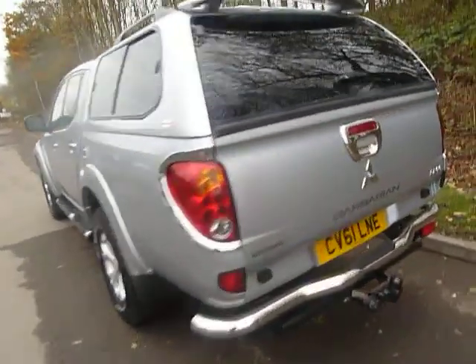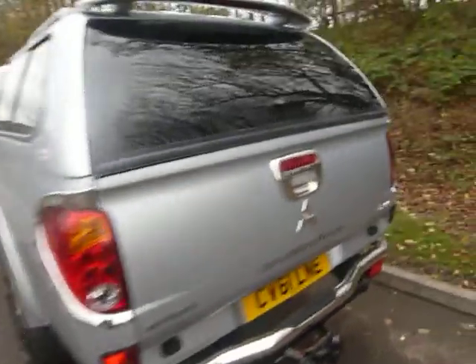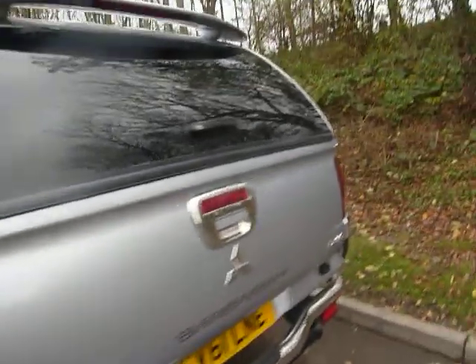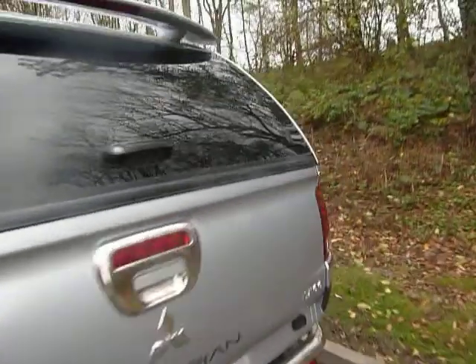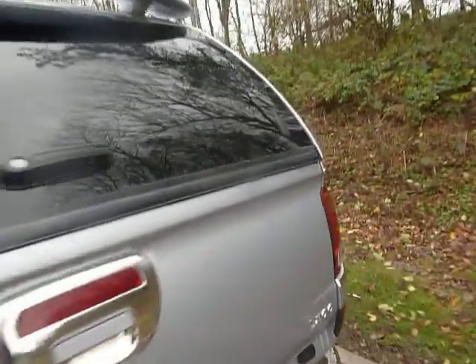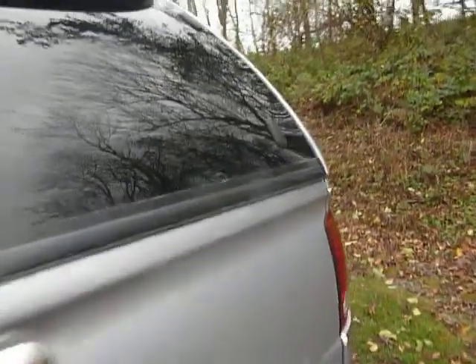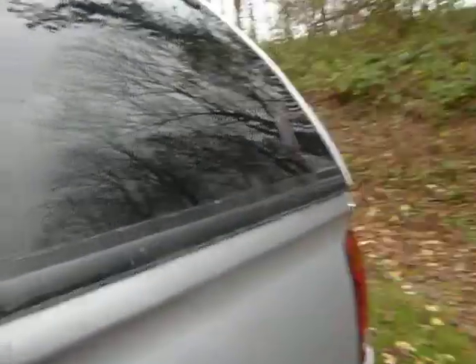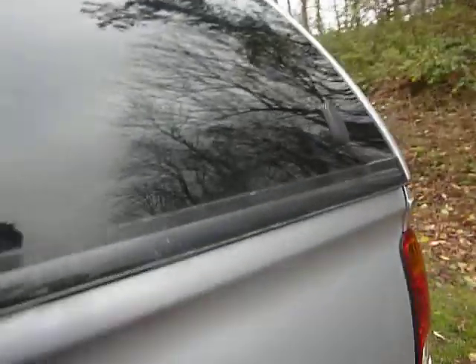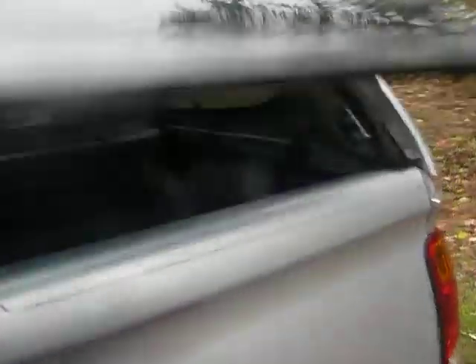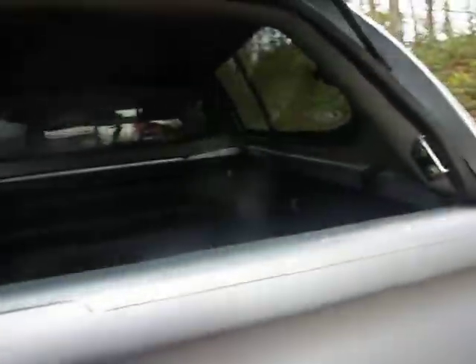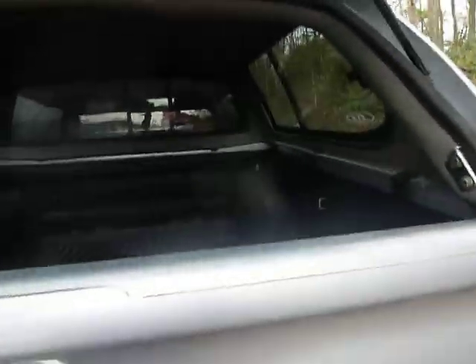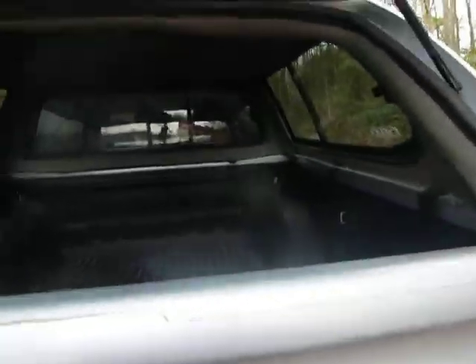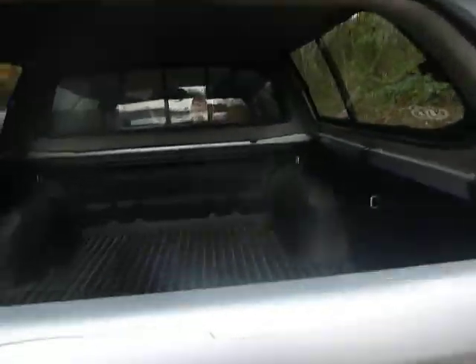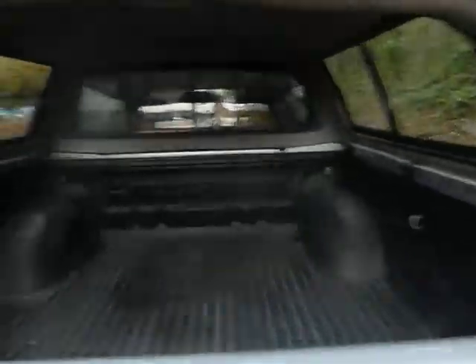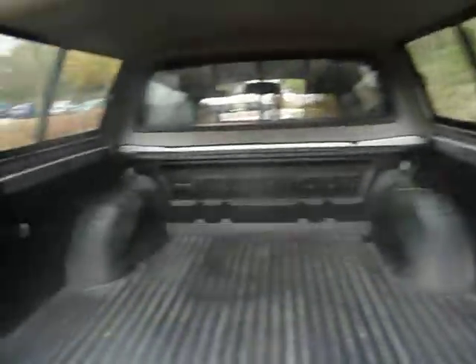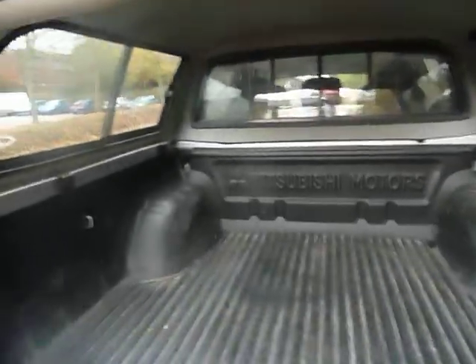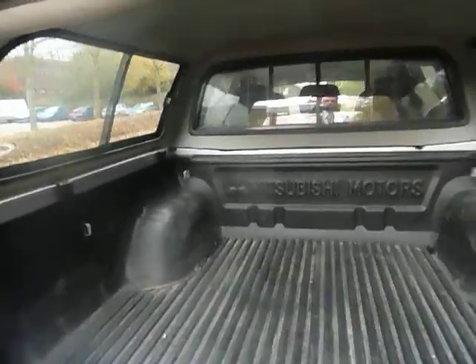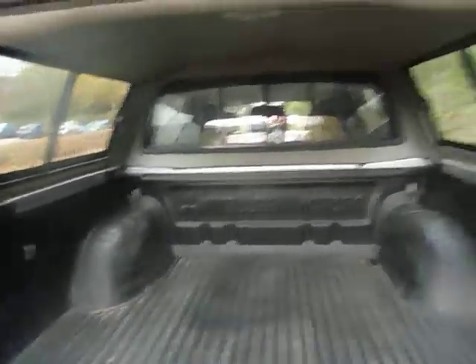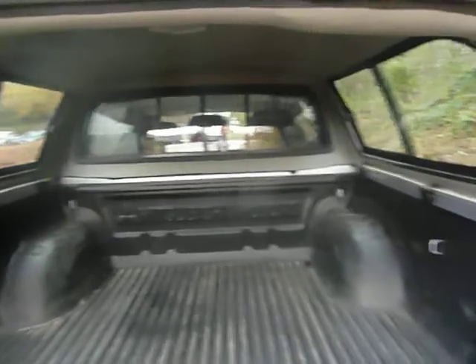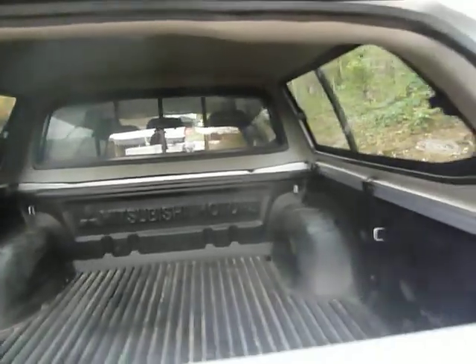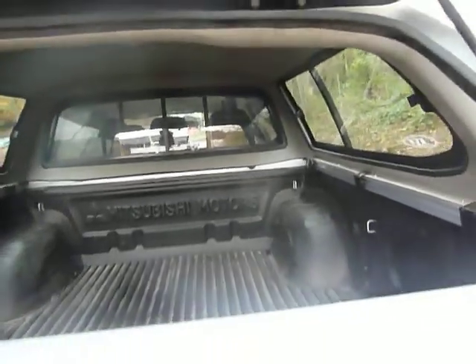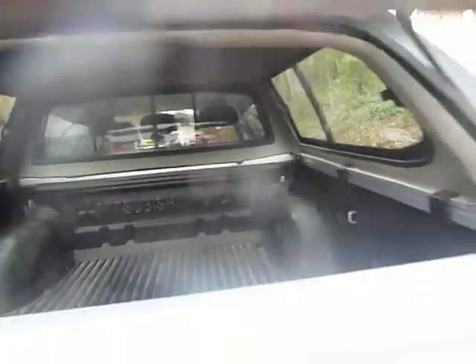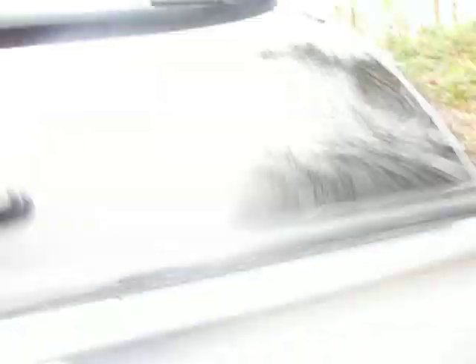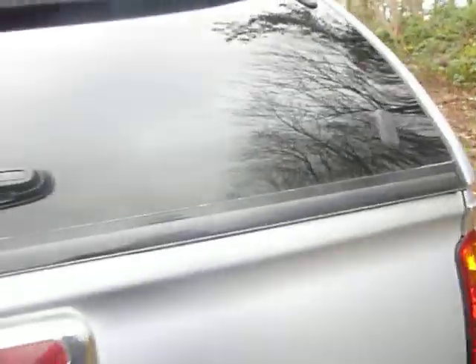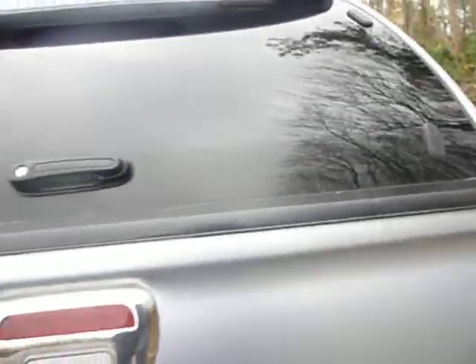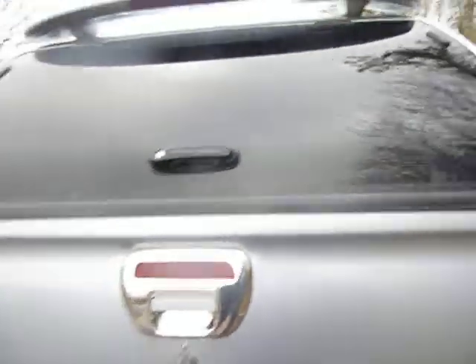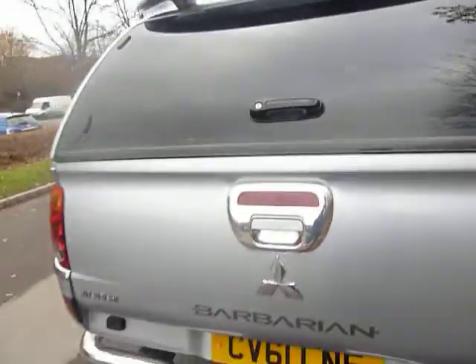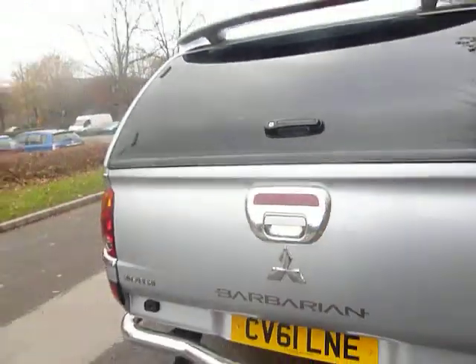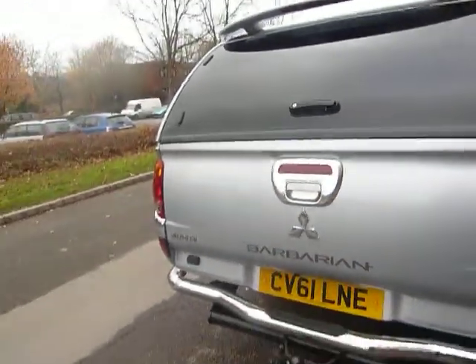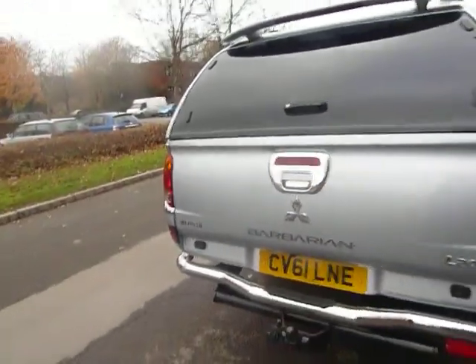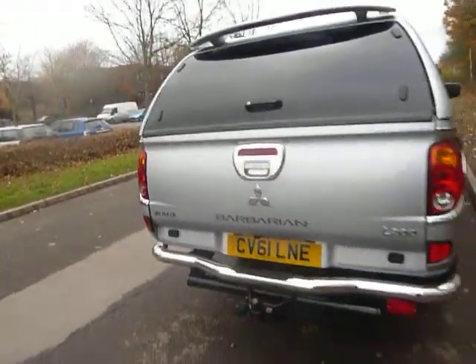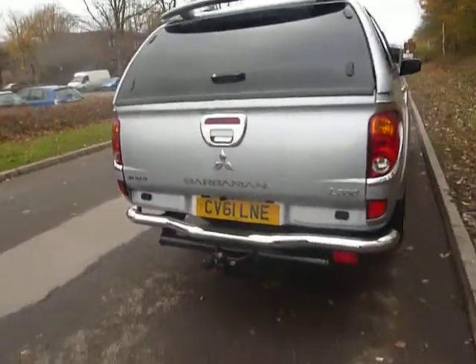Now the great thing about the L200 is it offers a fantastic amount of room in the back, as you can see. It's already fitted with a load liner as well, to save you a few pennies.